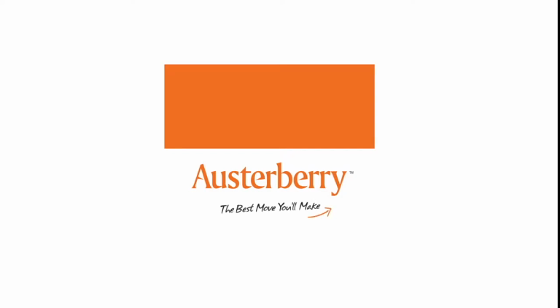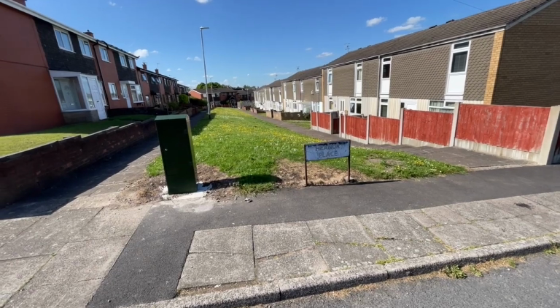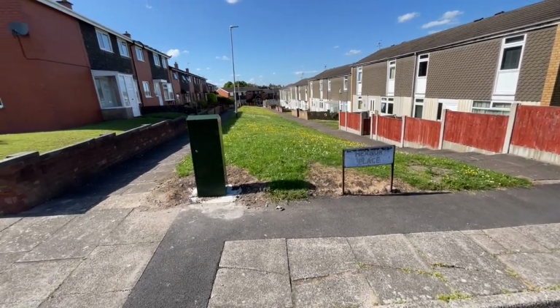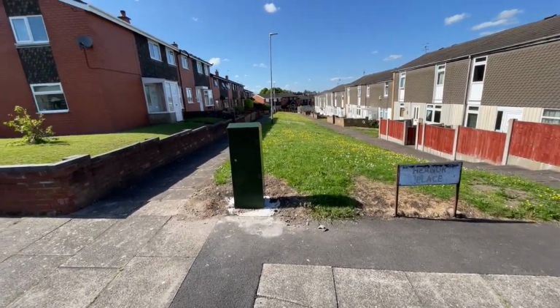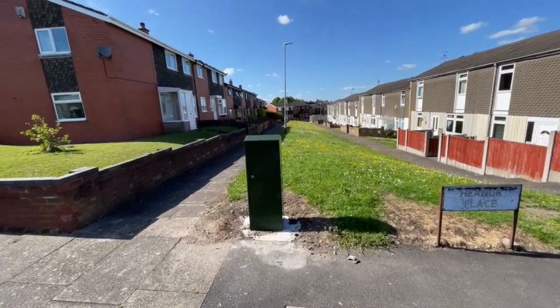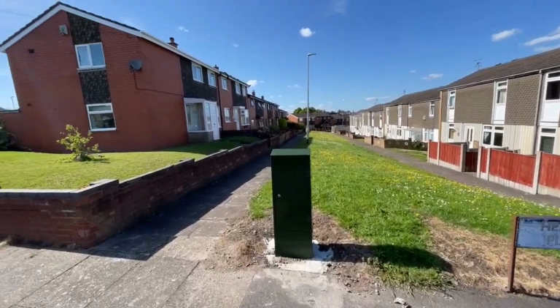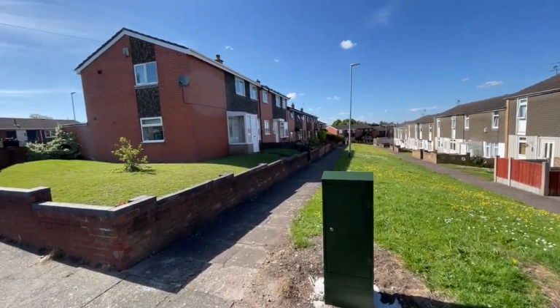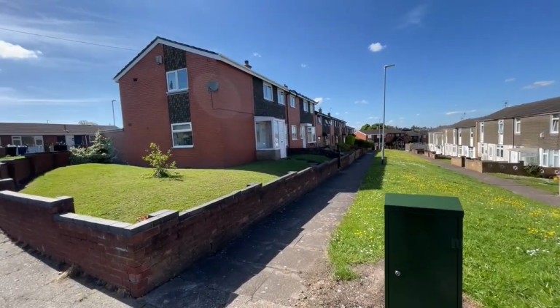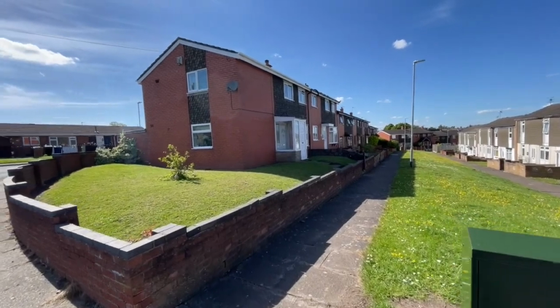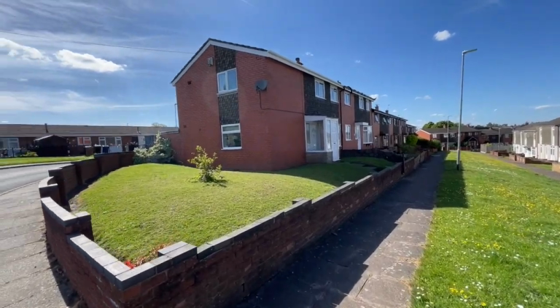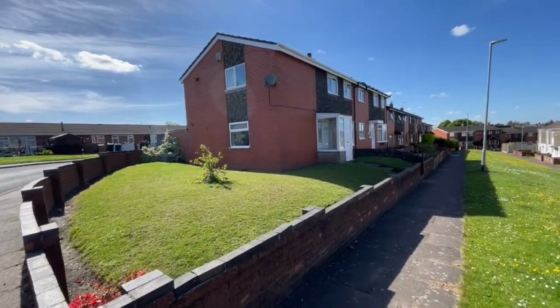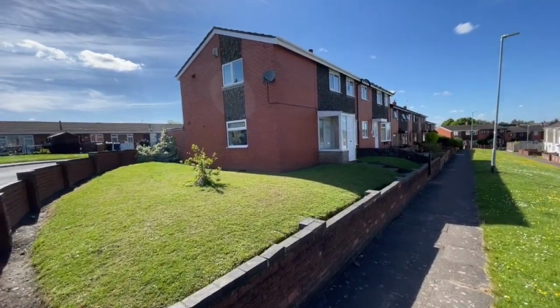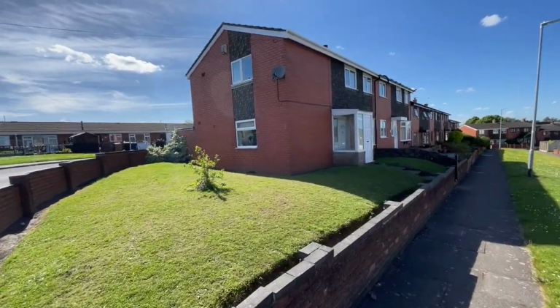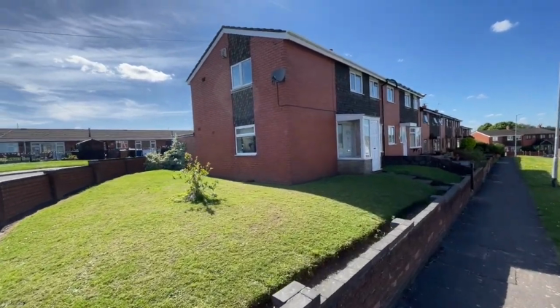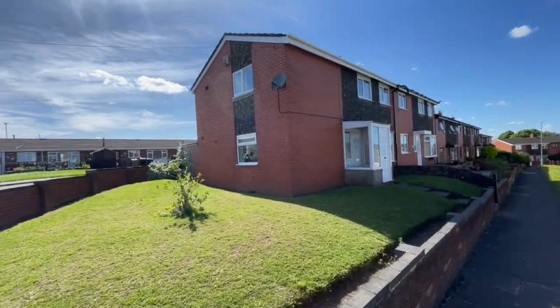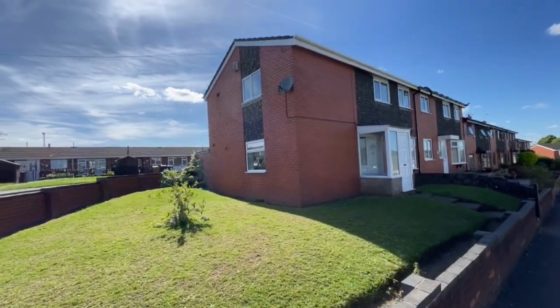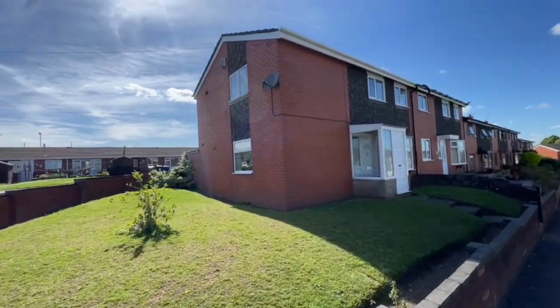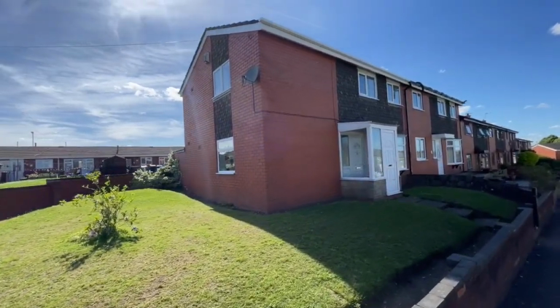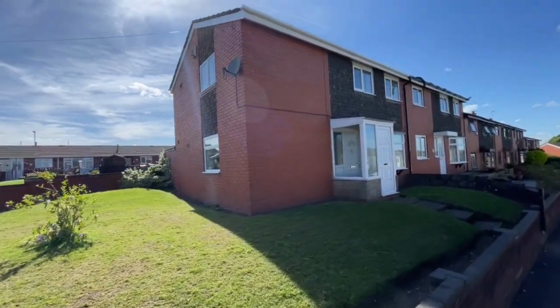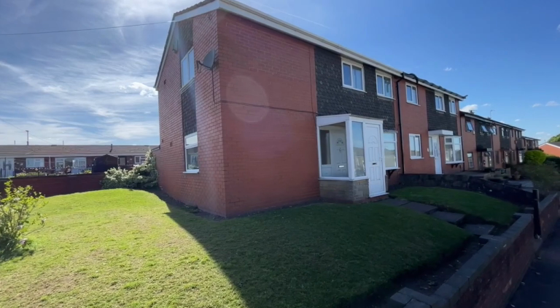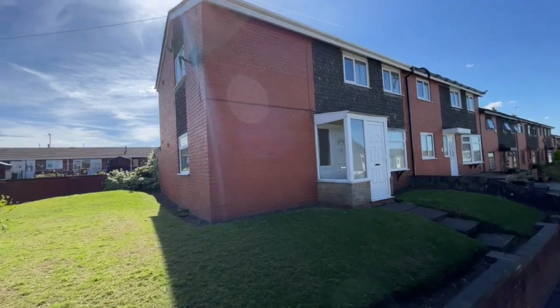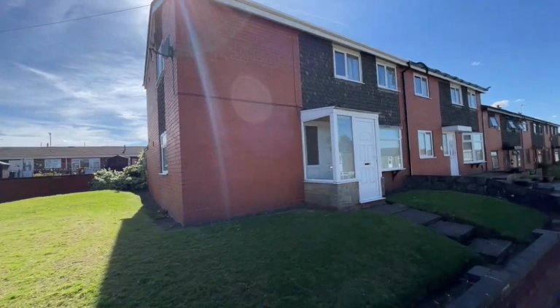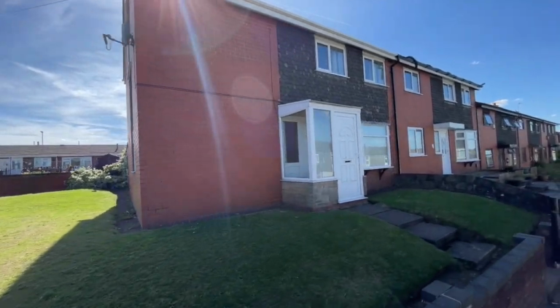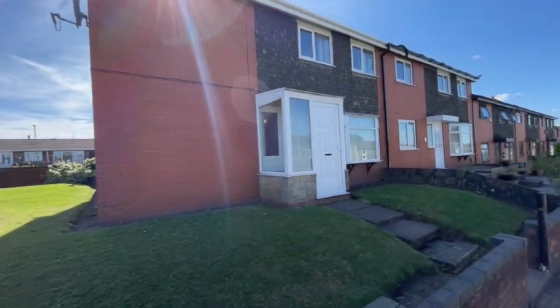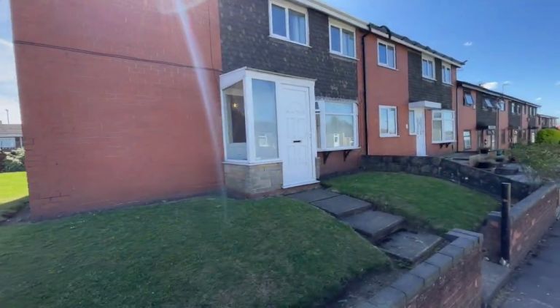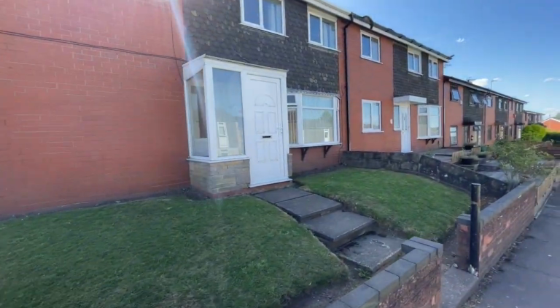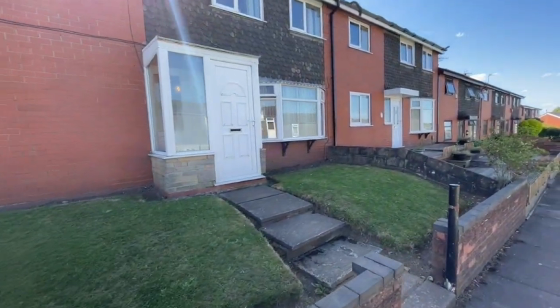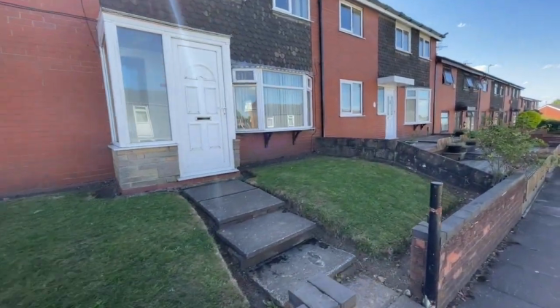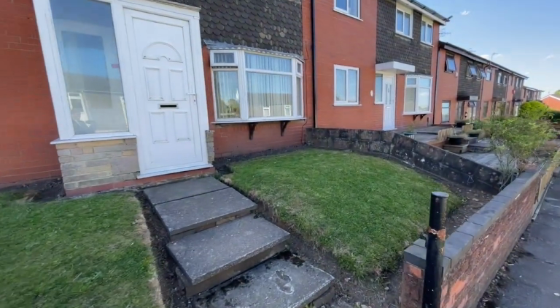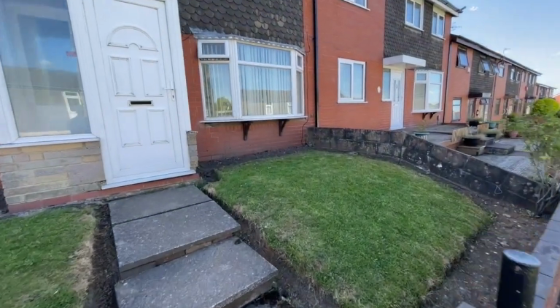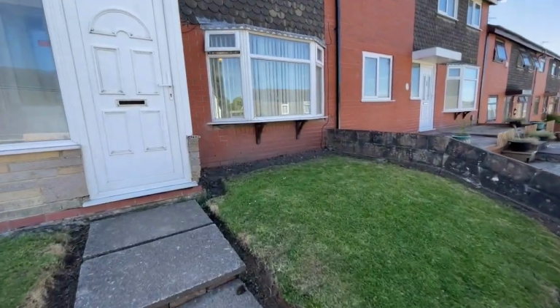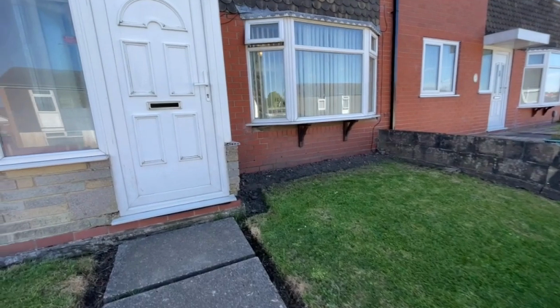If you're looking to maximise the space you get from your house, then number one, Hena Place has got to be somewhere to consider. Situated just outside Longton, this three bedroom end townhouse has got a lot to offer. Let's go on inside and have a look.